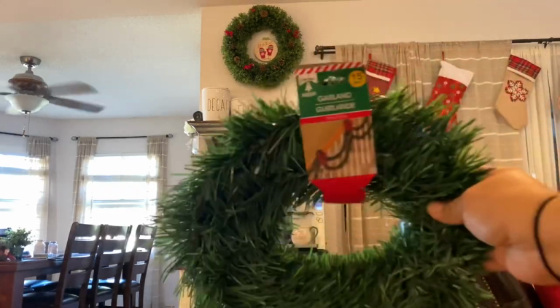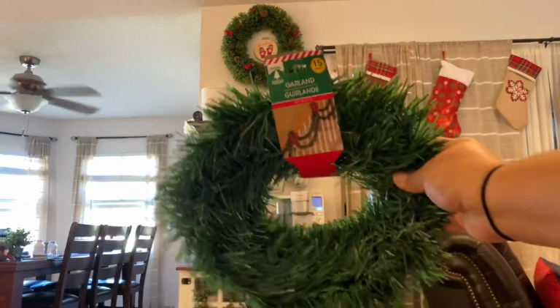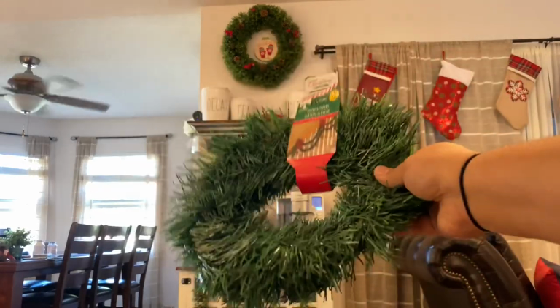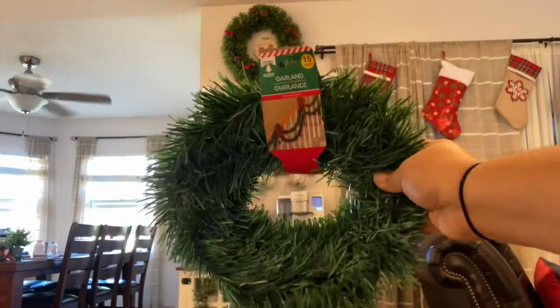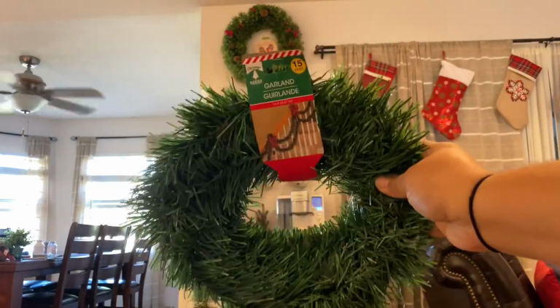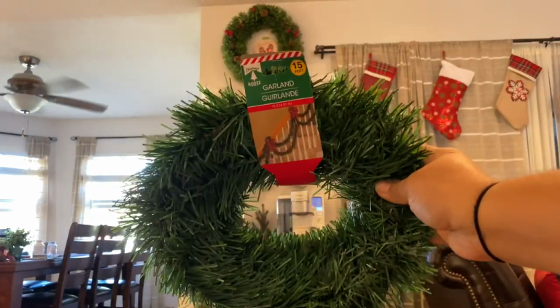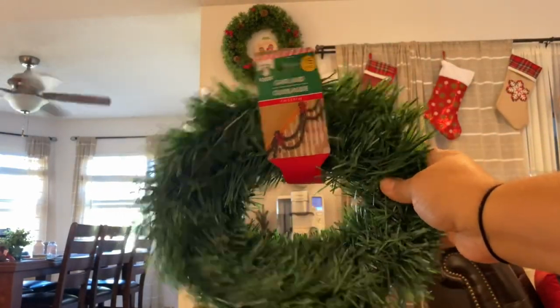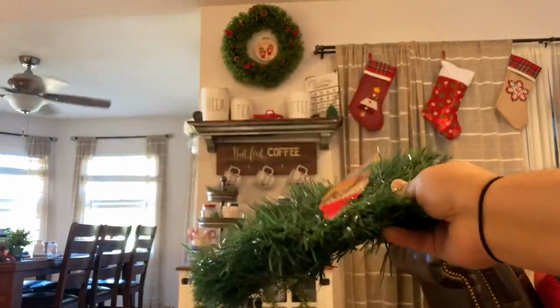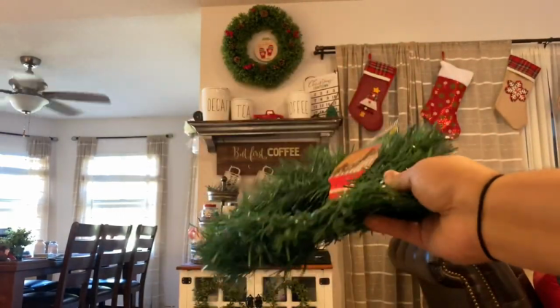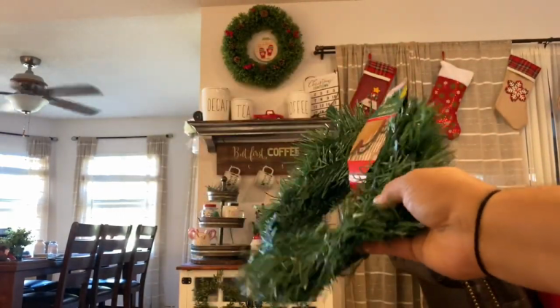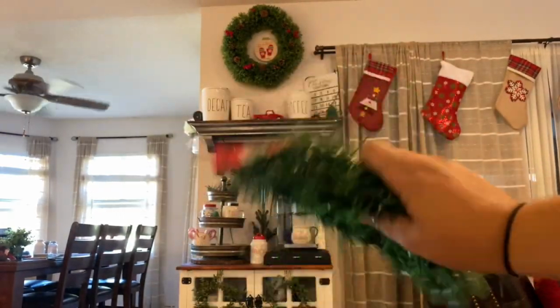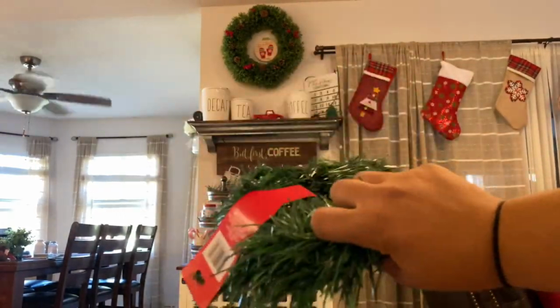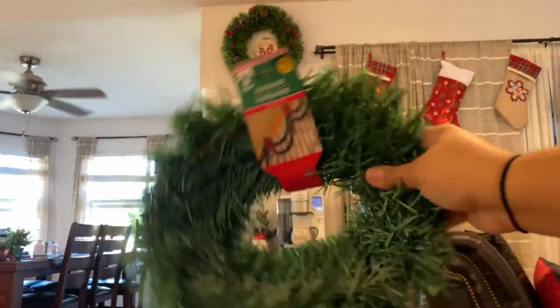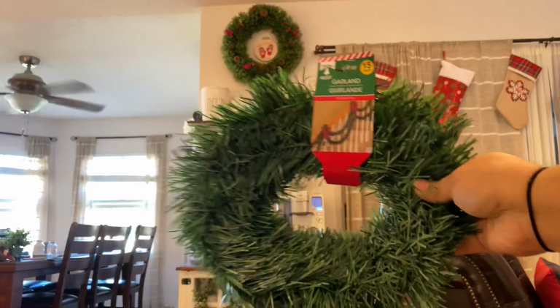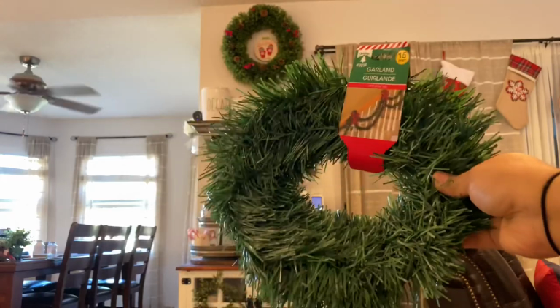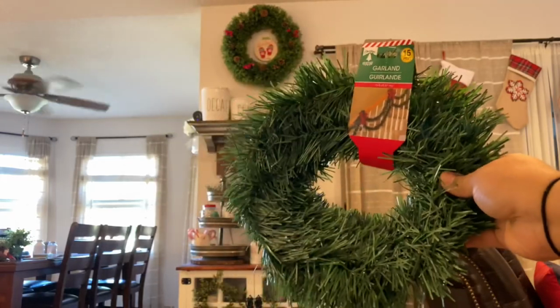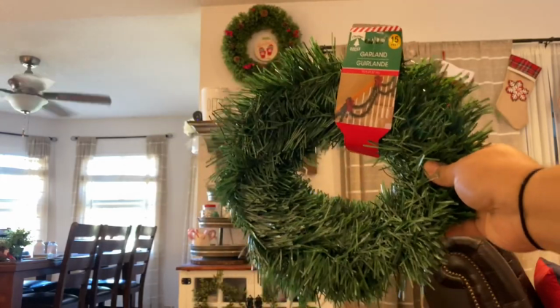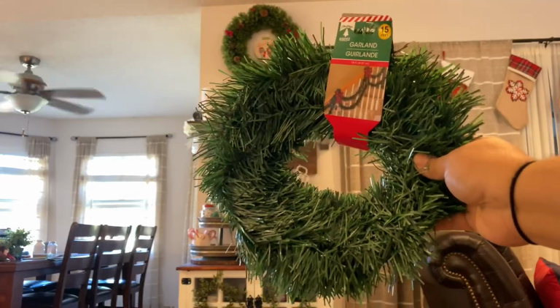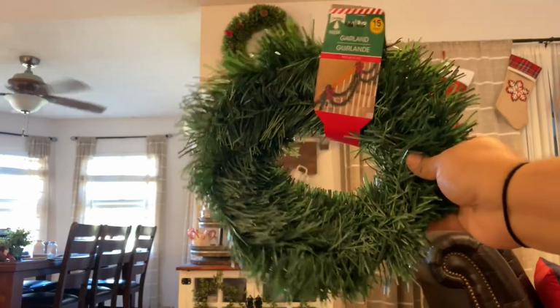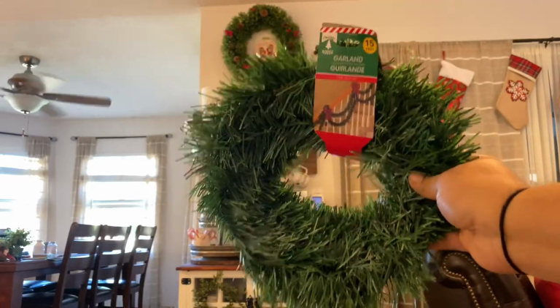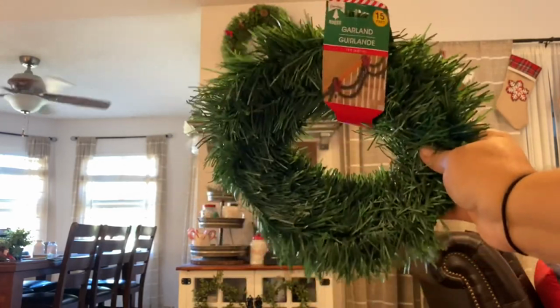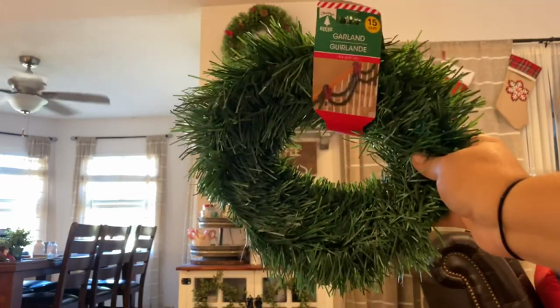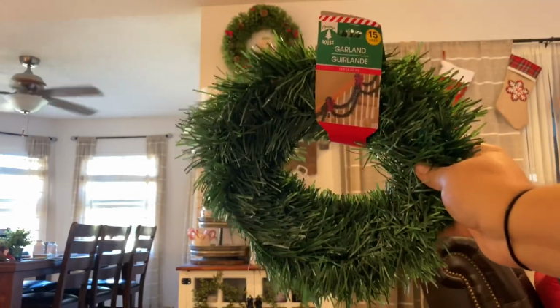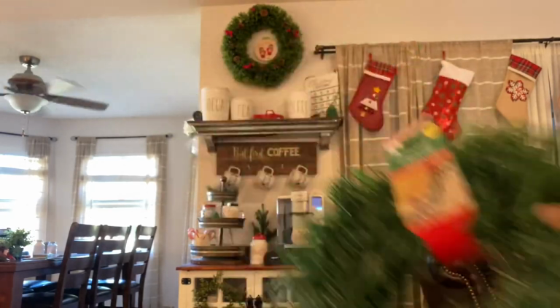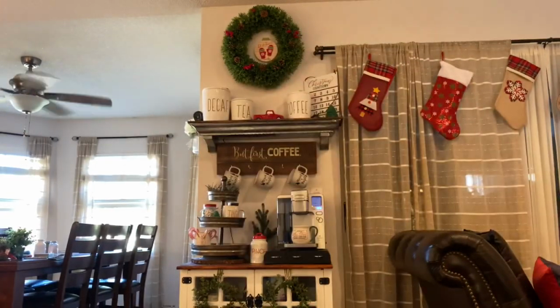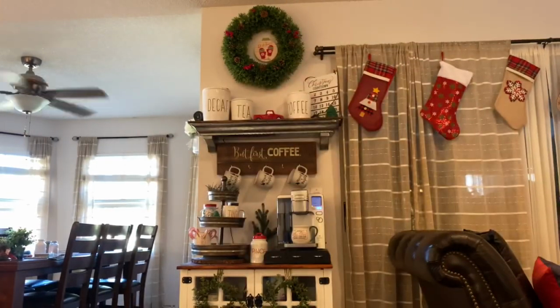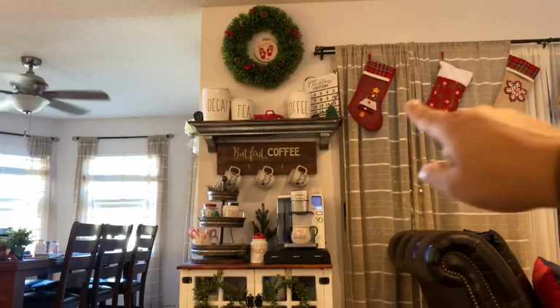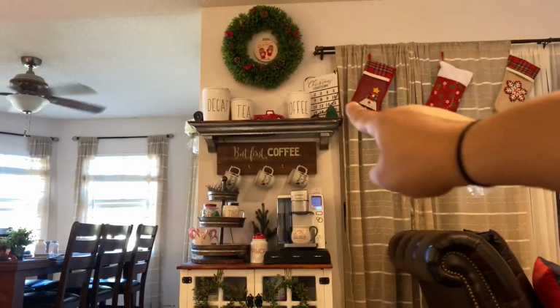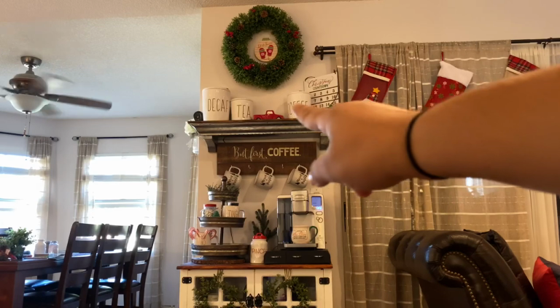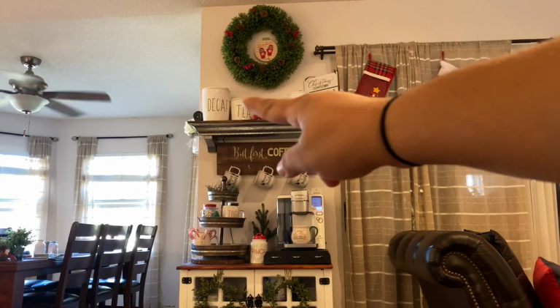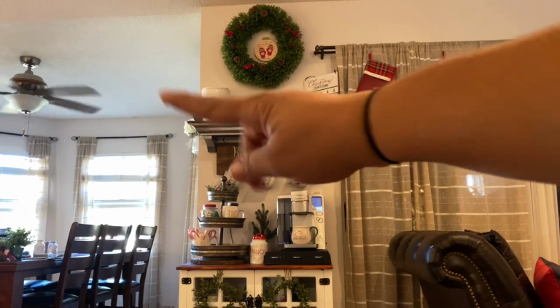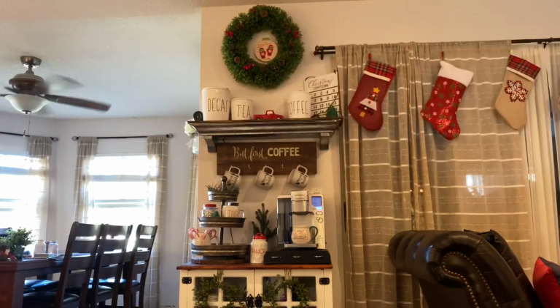Dollar Tree sells this garland that's 15 feet long. While it's really long for just a dollar, it's kind of flimsy and thin. But I'm going to cut a piece off so I can drape it across the top of the shelf.